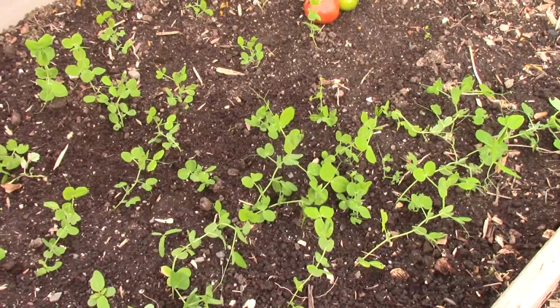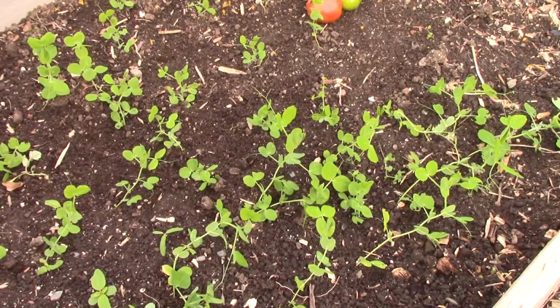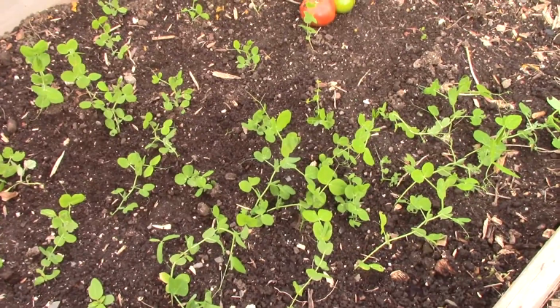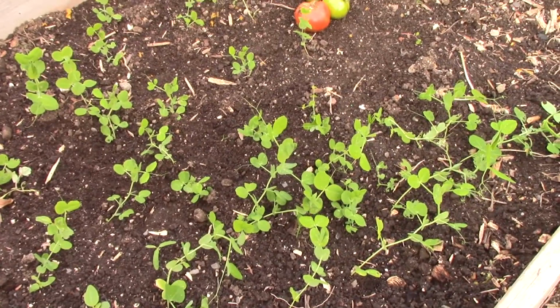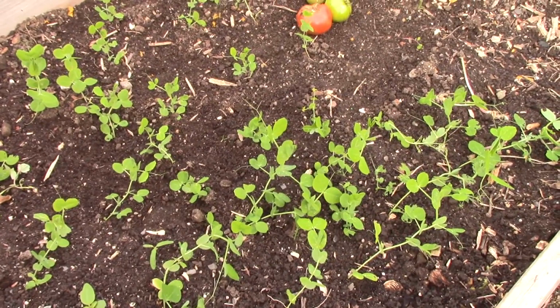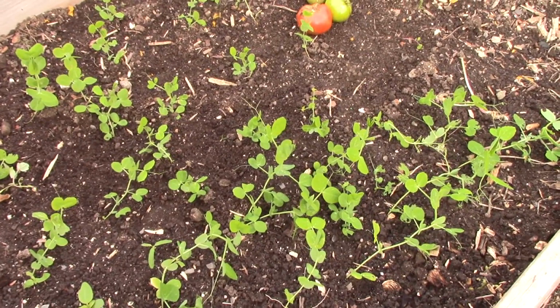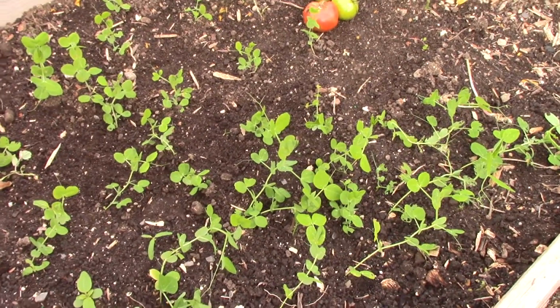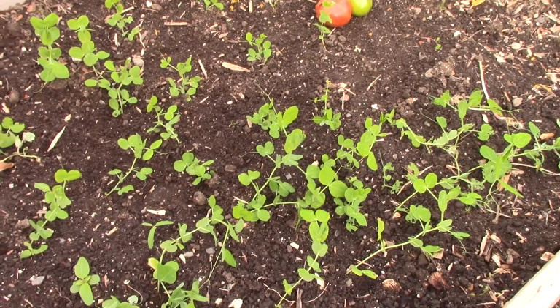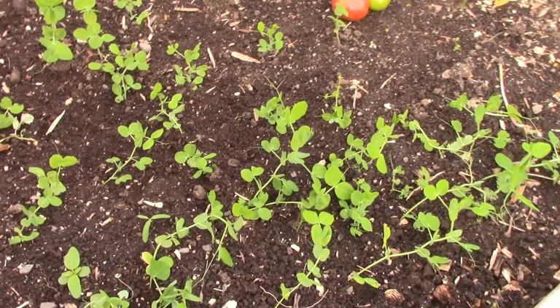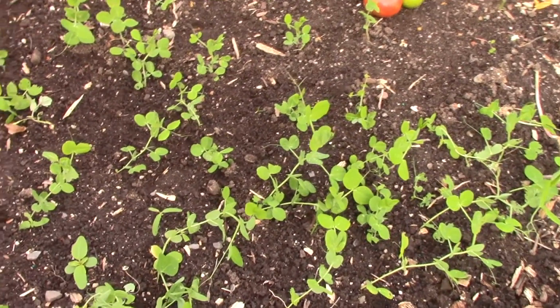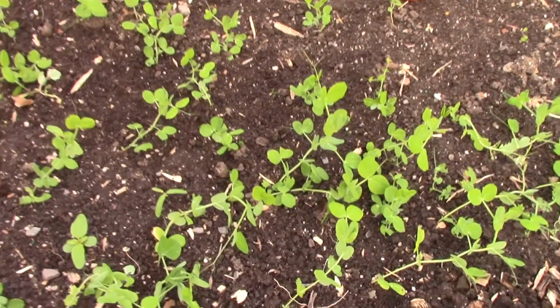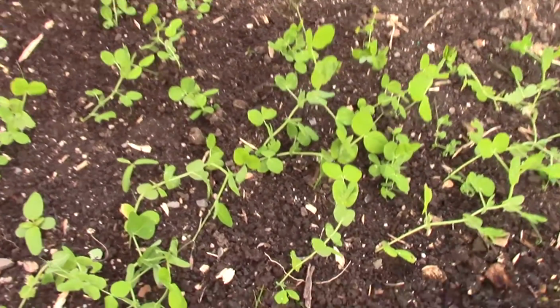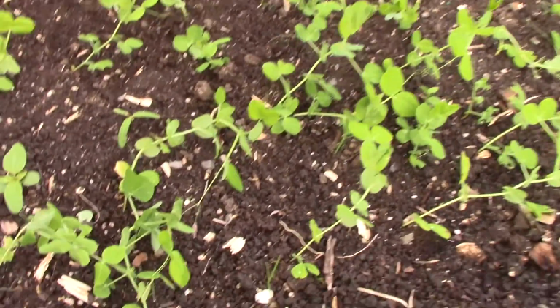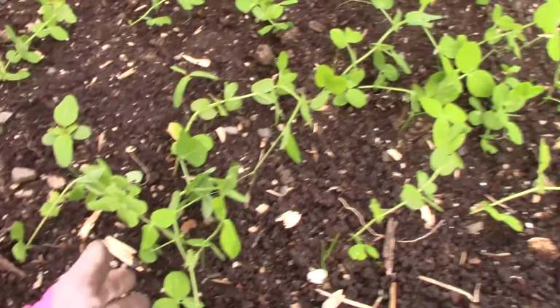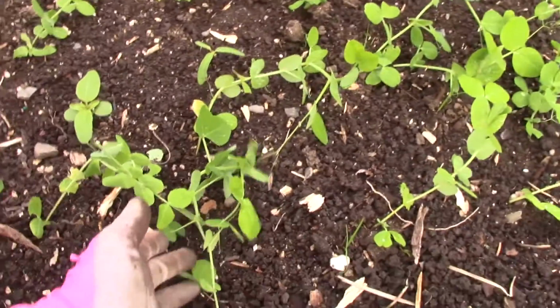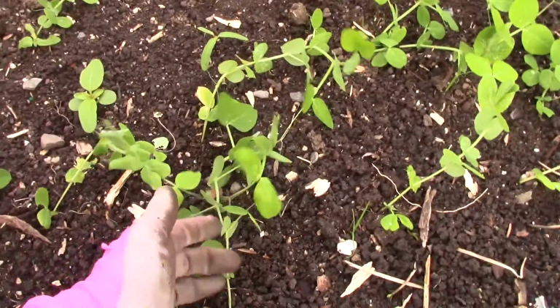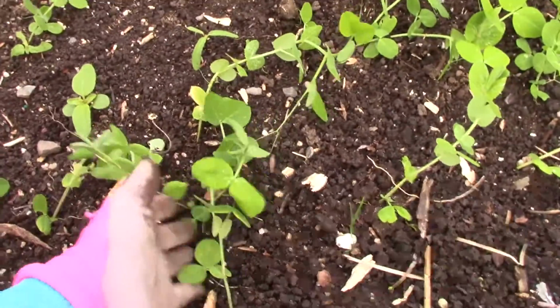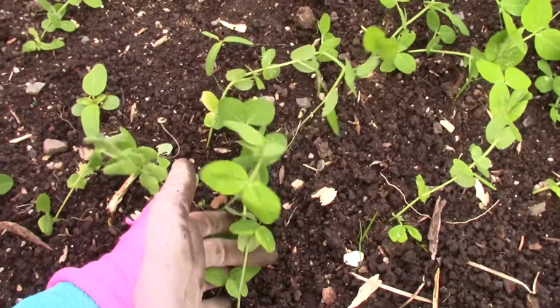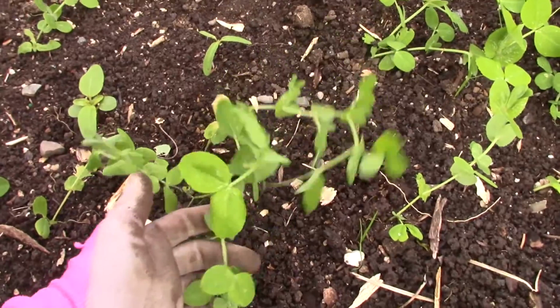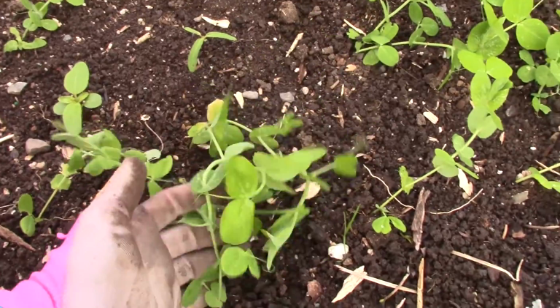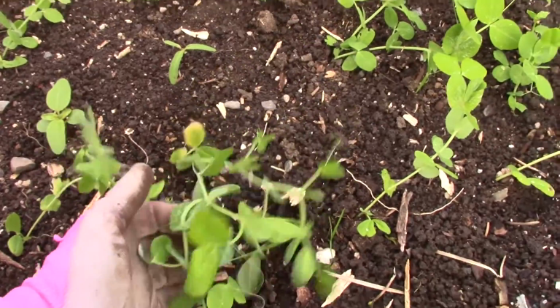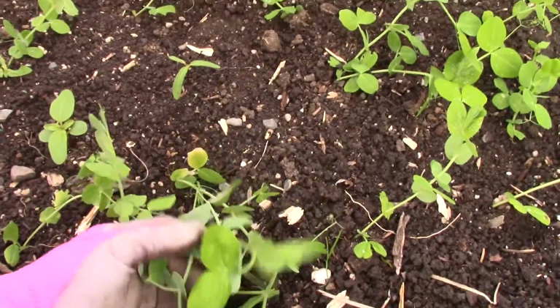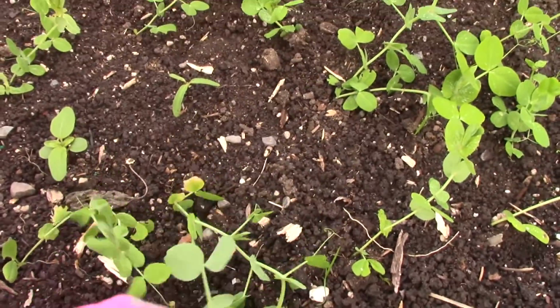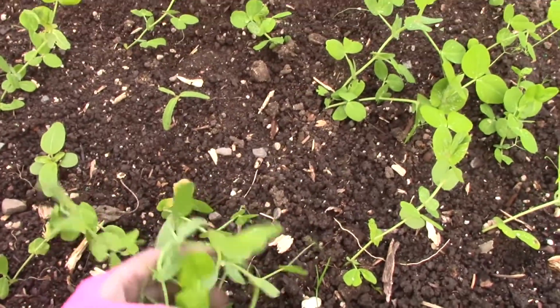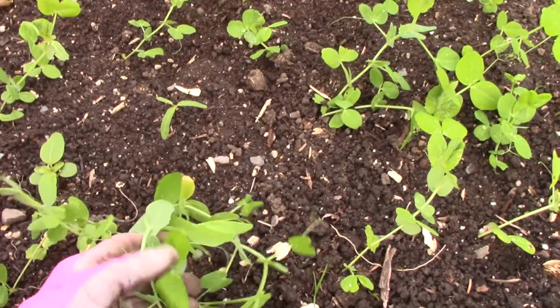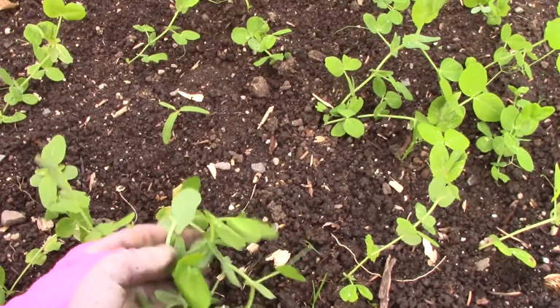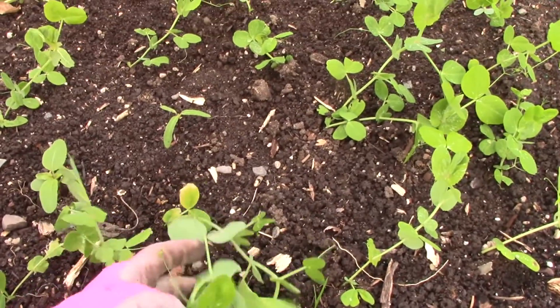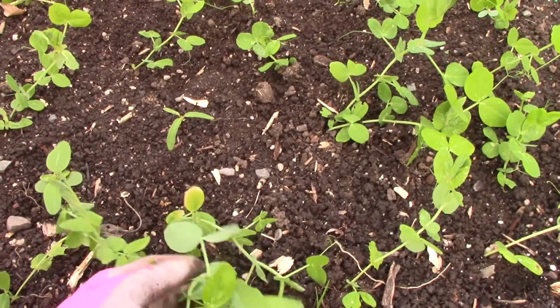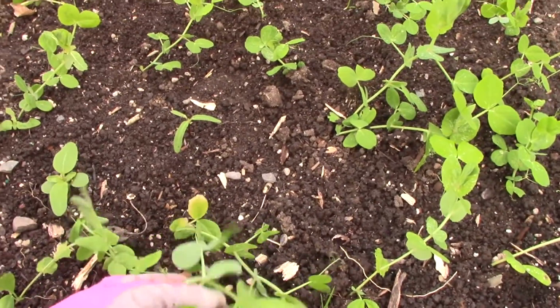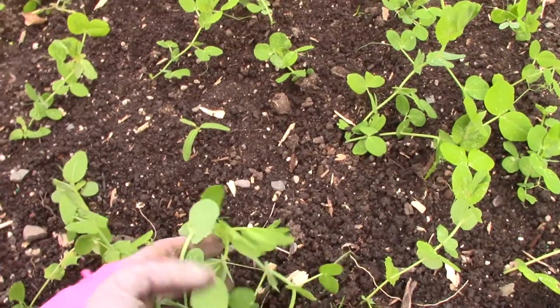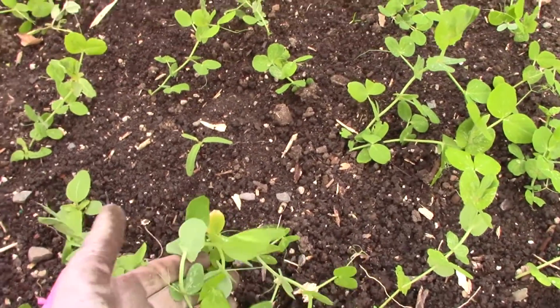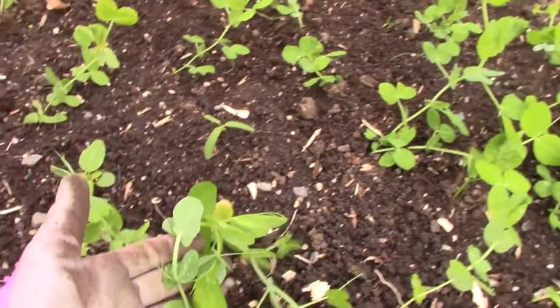Another part of my winter garden is going to be these sugar snap peas that I planted. They're just about six to eight inches tall. I just need to put something in there for them to grow on.